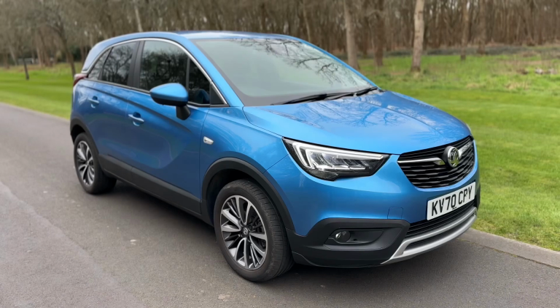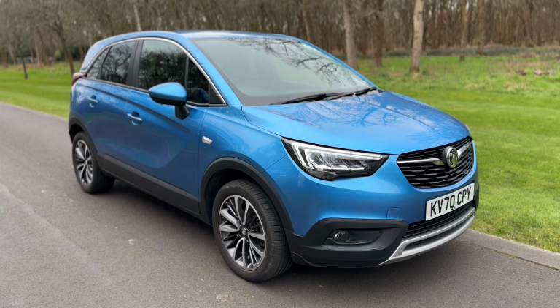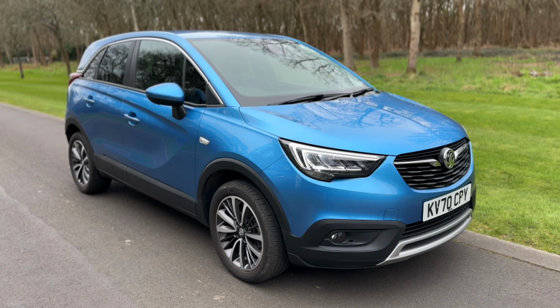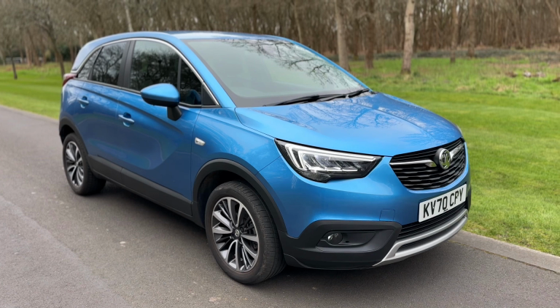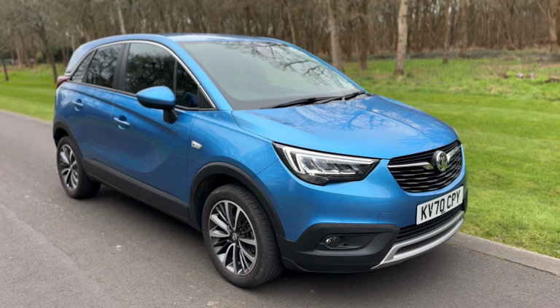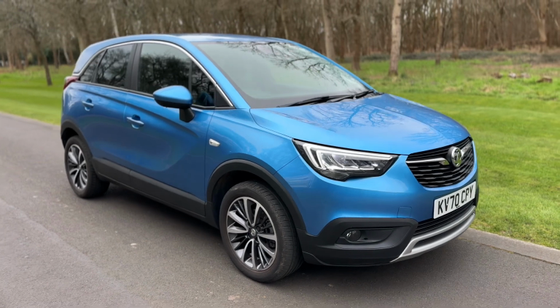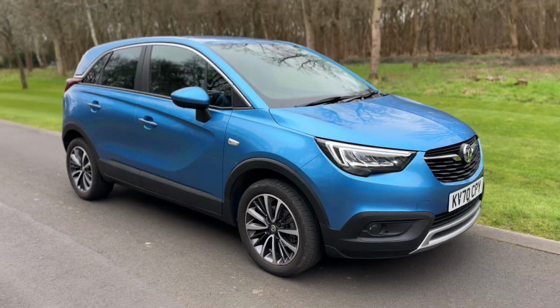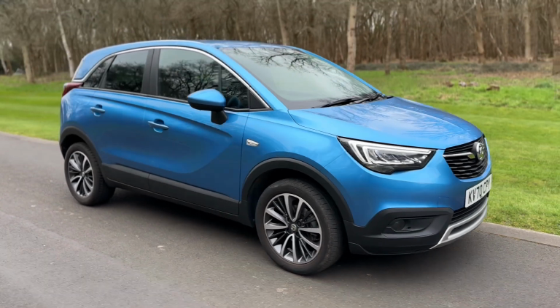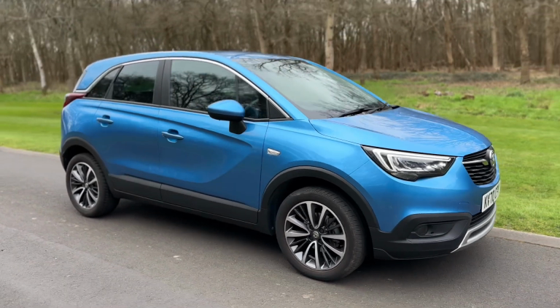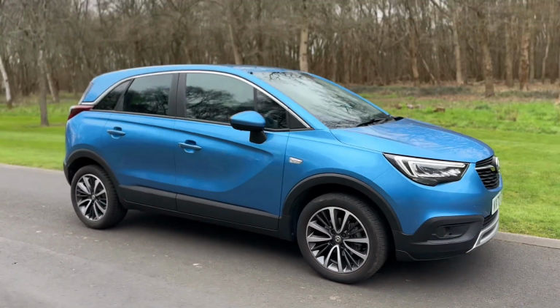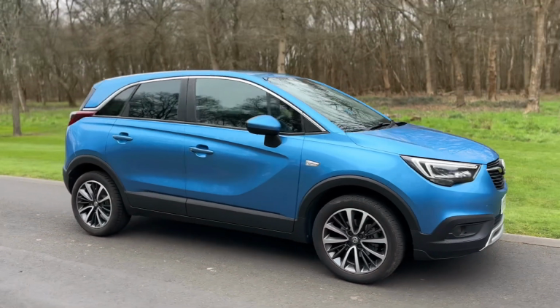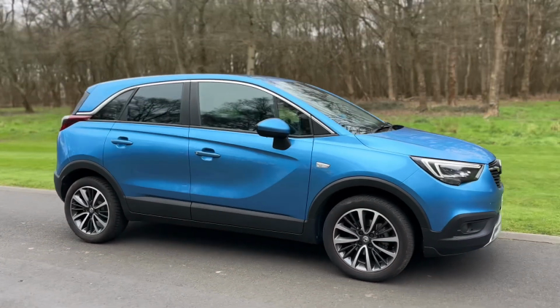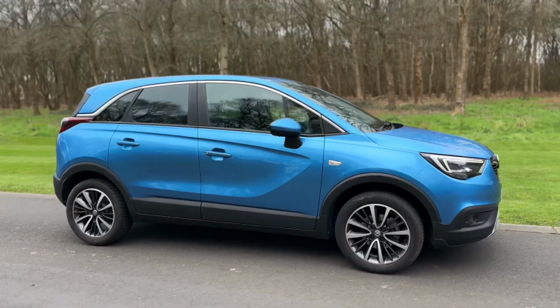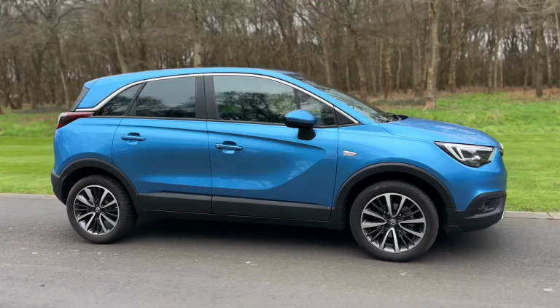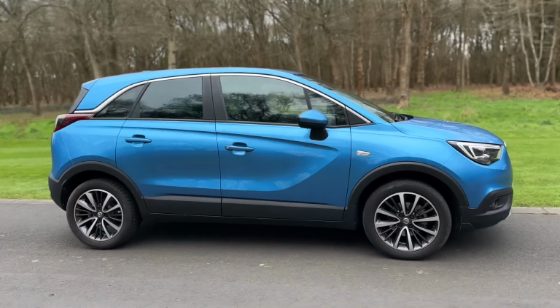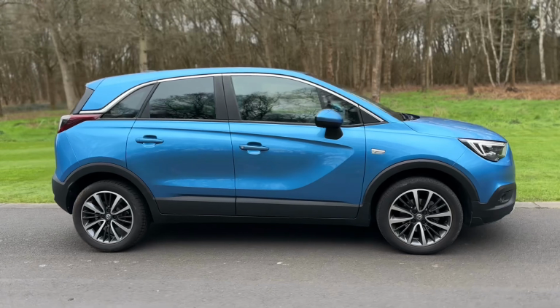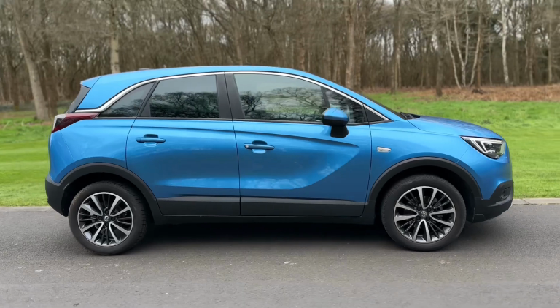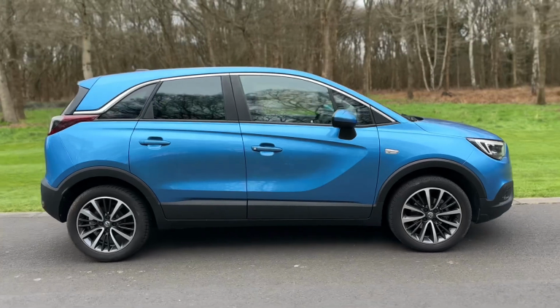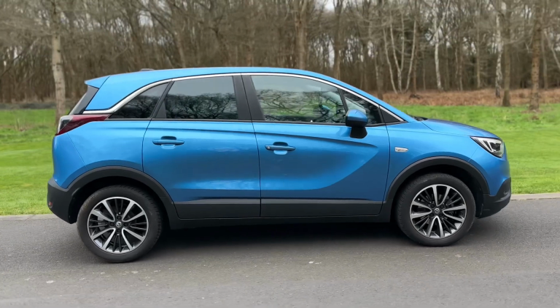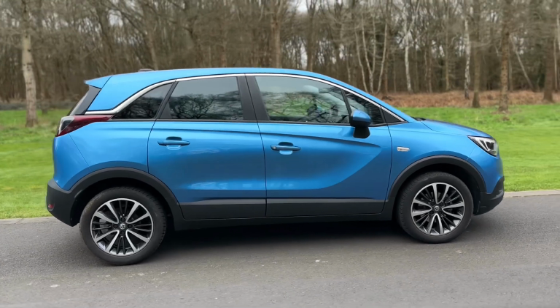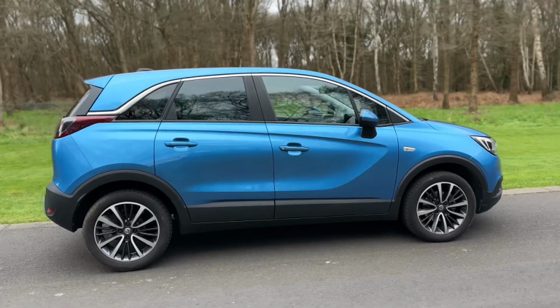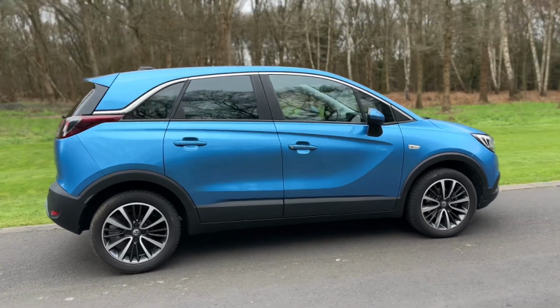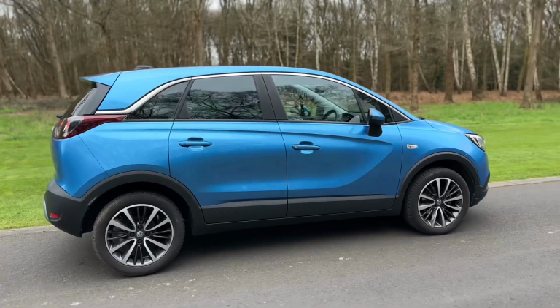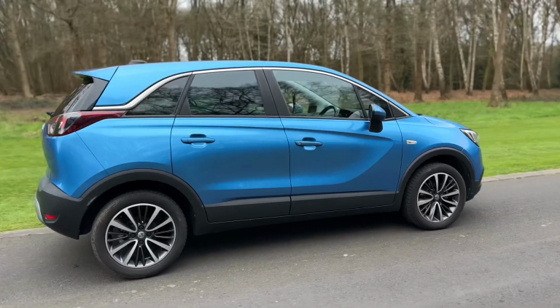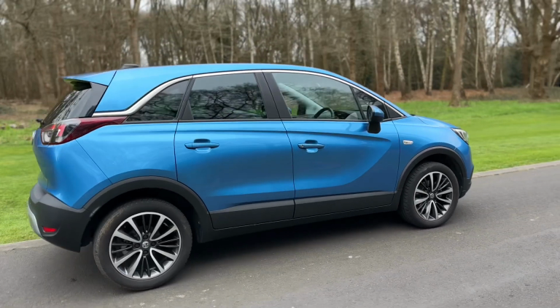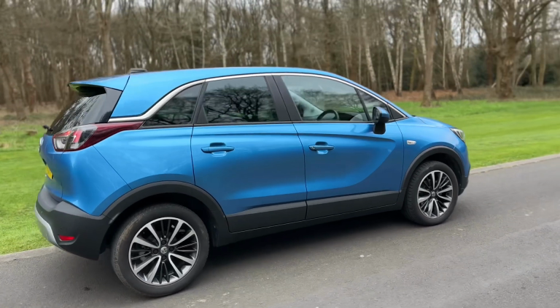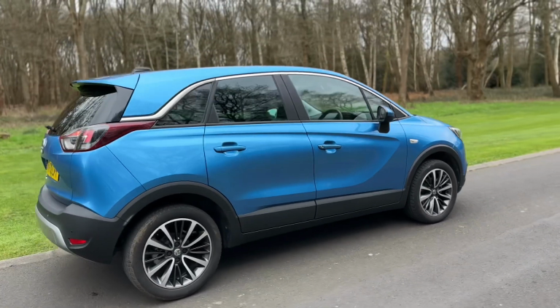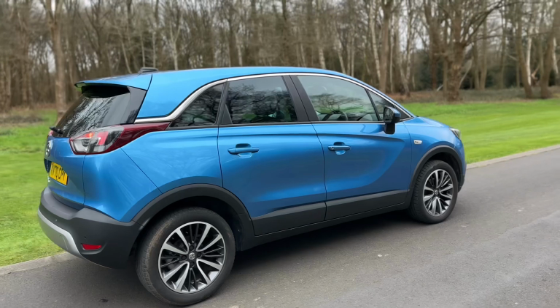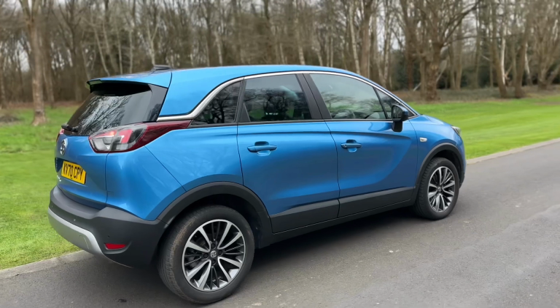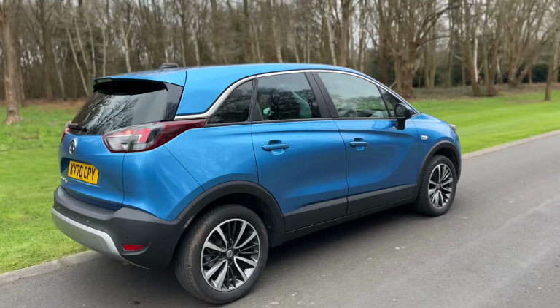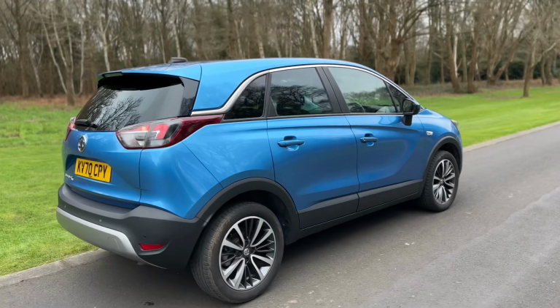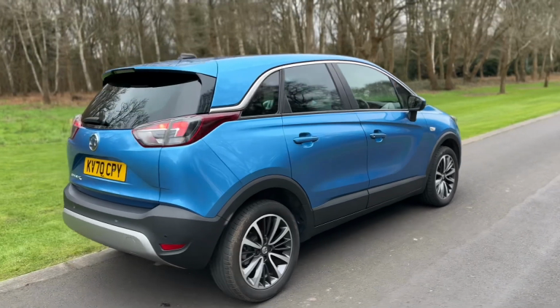Here we have the Vauxhall Crossland X on a 70 plate. I'm going to start off by showing you around the outside of the car and then we'll hop in and run through some controls on the inside. From the outside you can see it's a five-door car with alloy wheels and tinted windows.